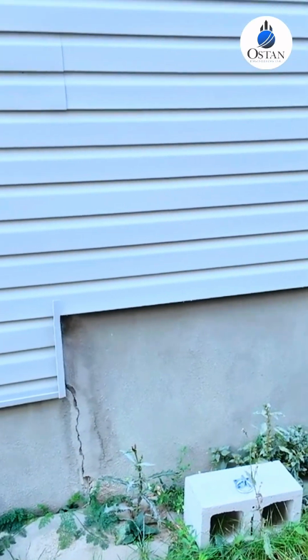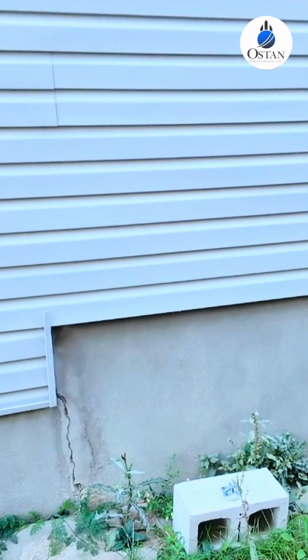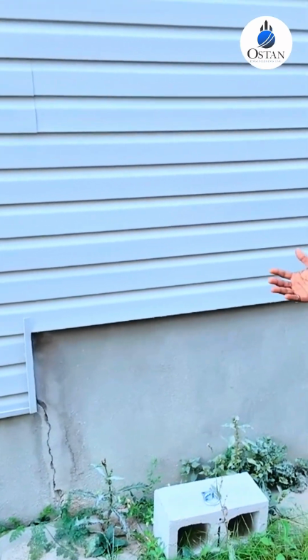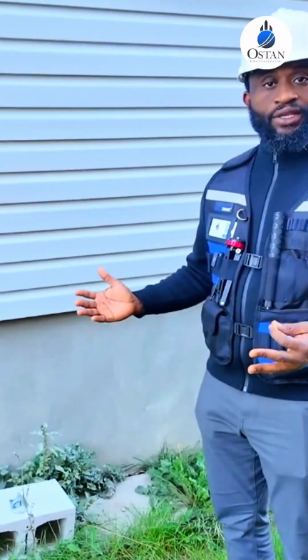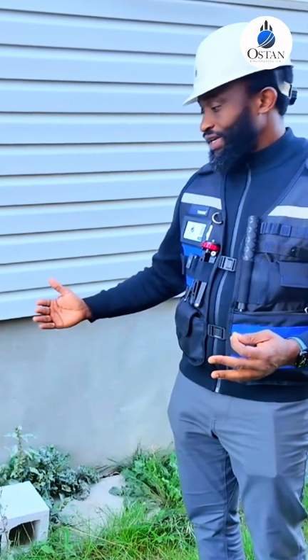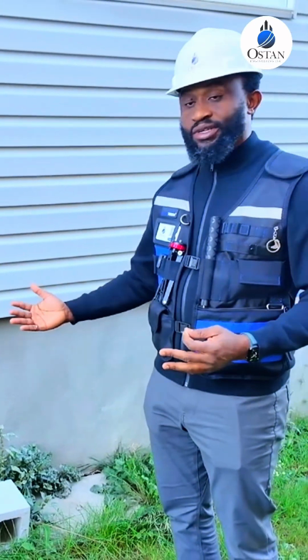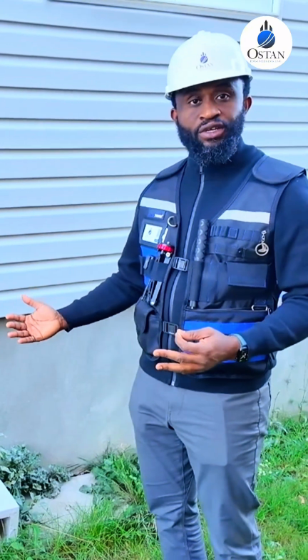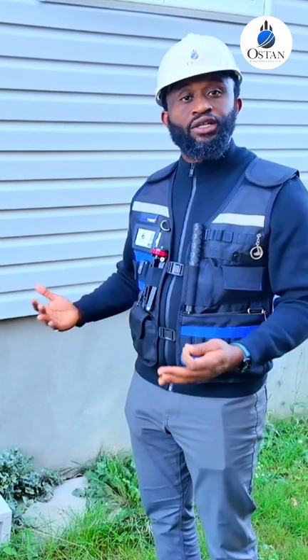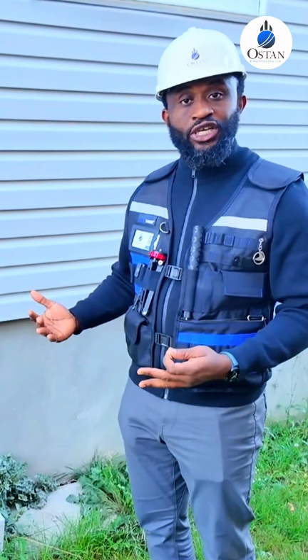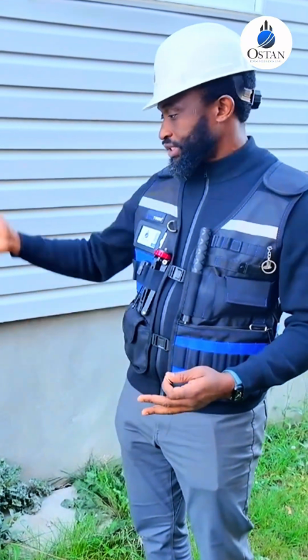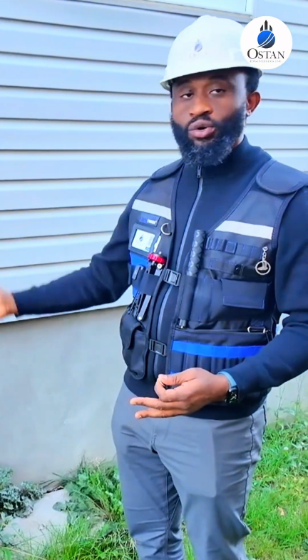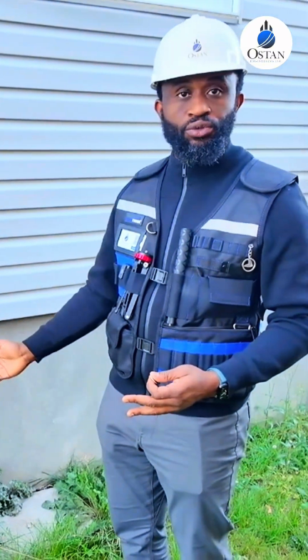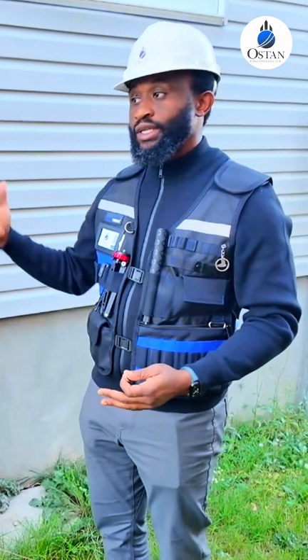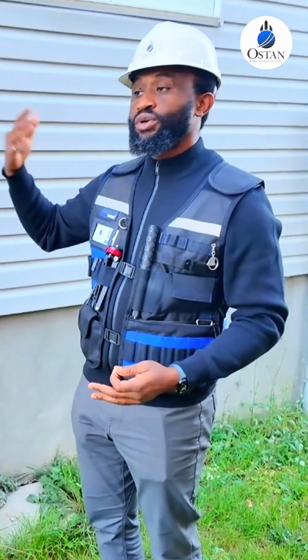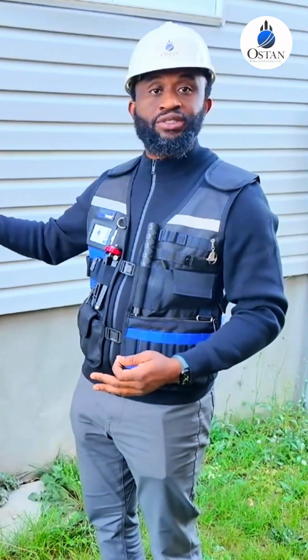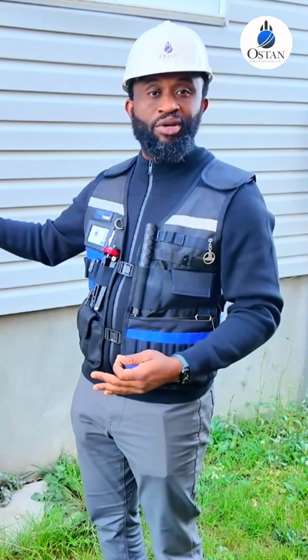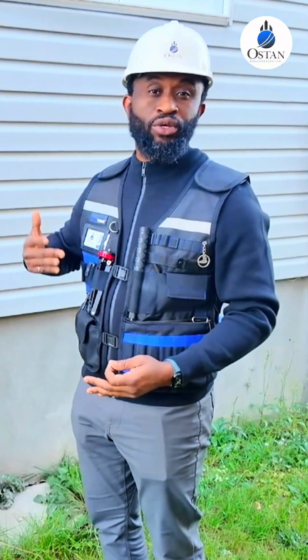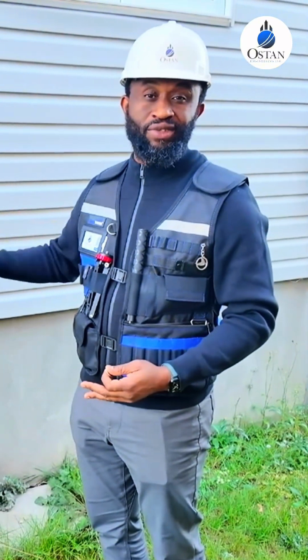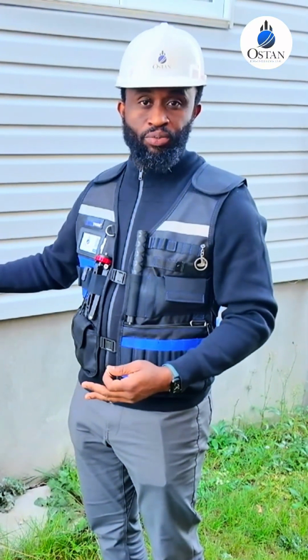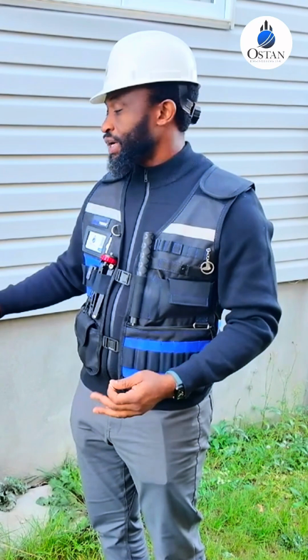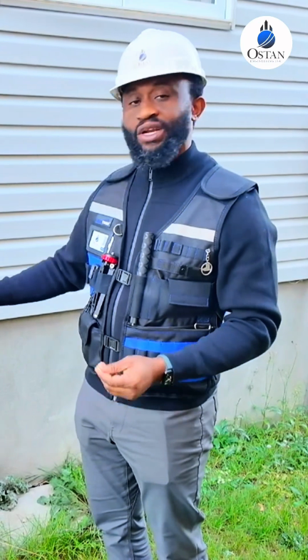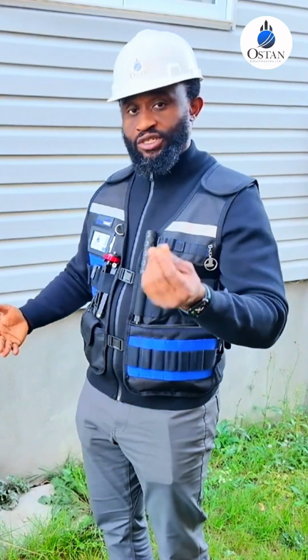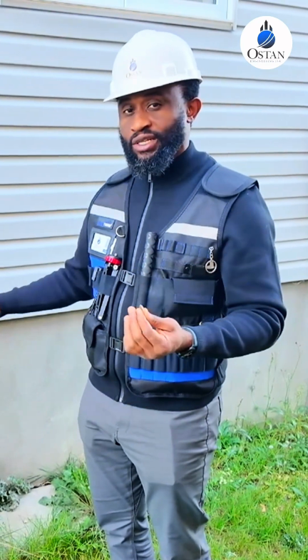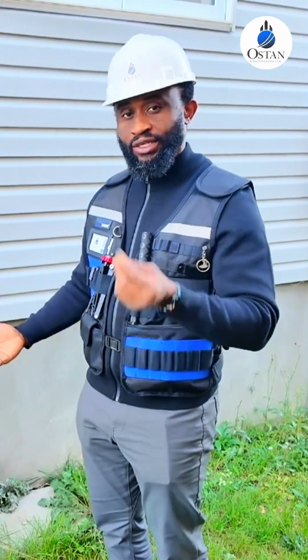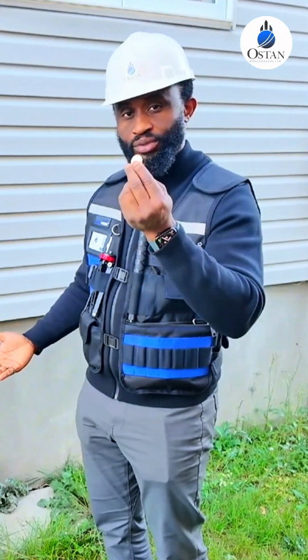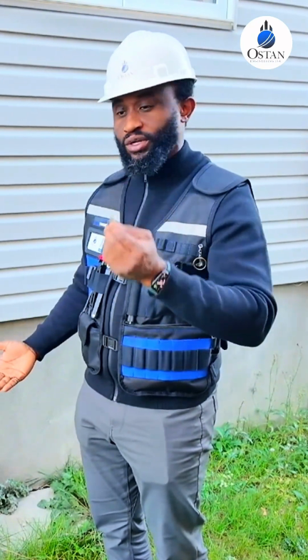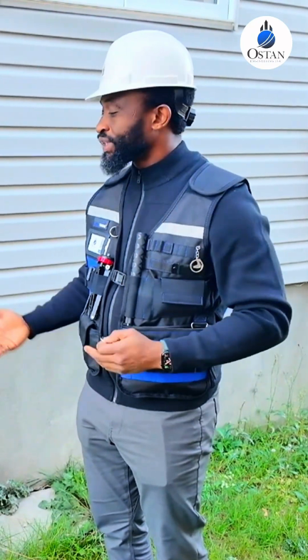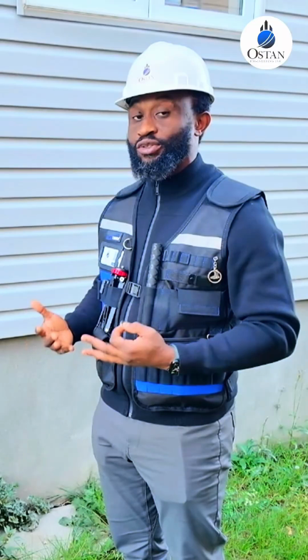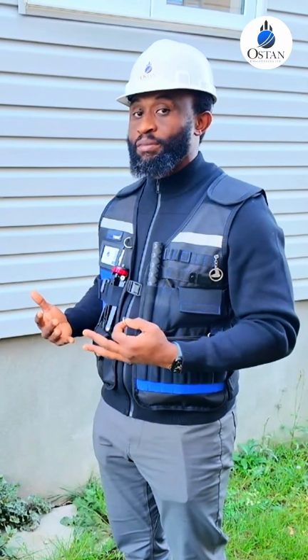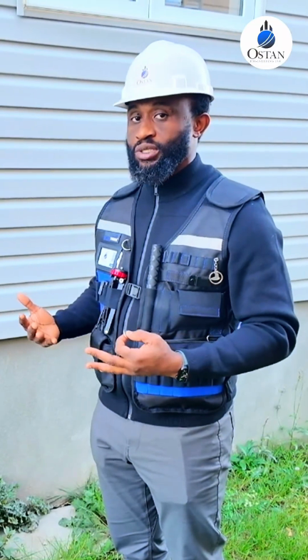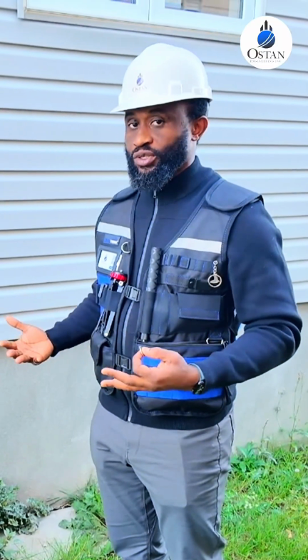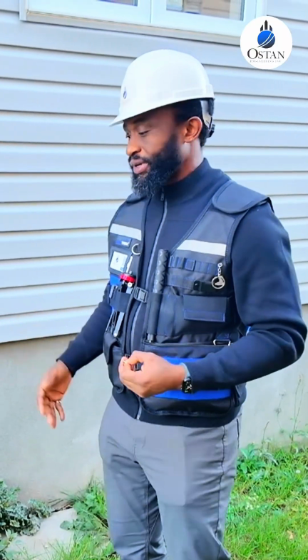This is something that would have to be excavated, and a lot of times this kind of goes through. When we go on the inside of the basement, we're going to see if that's exposed. So whenever you see a crack like that where you can put a quarter in, that might potentially be a structural repair.